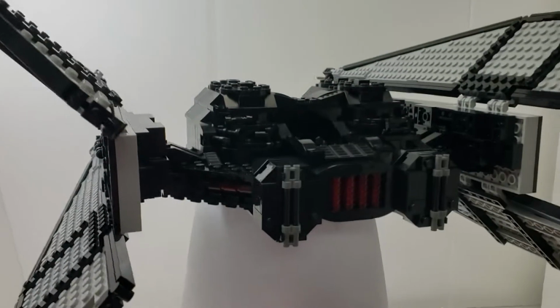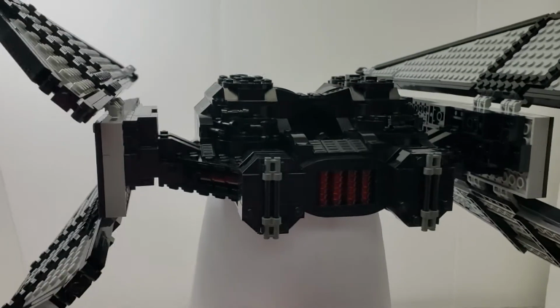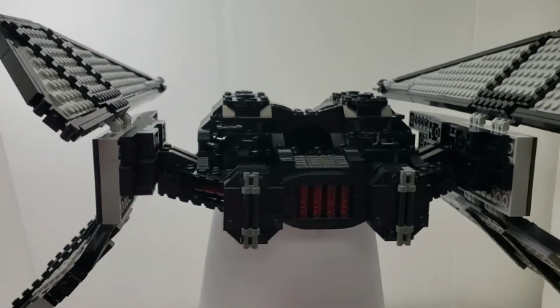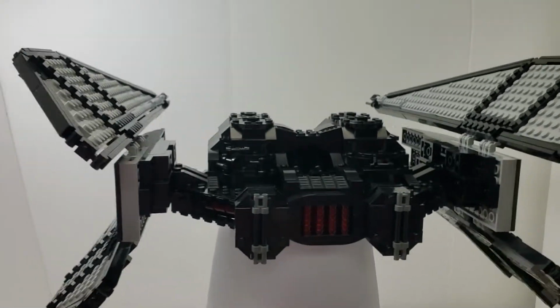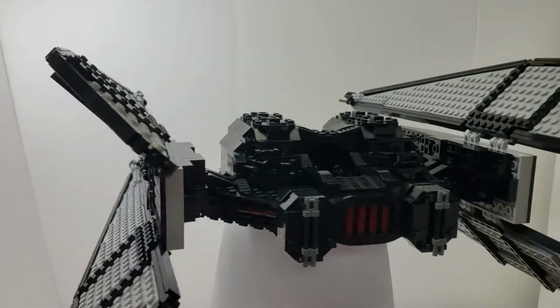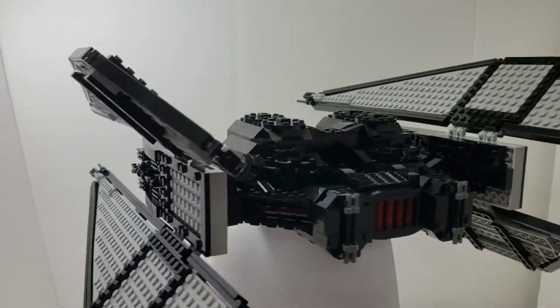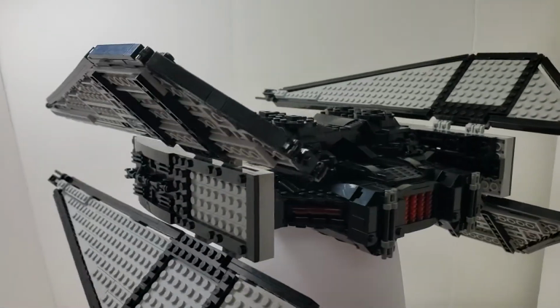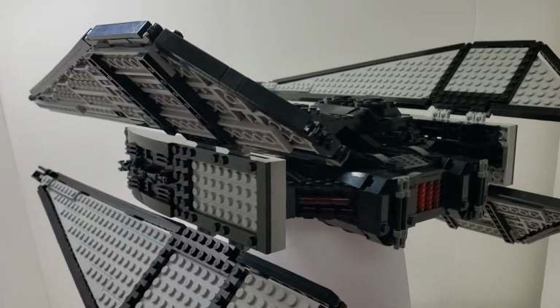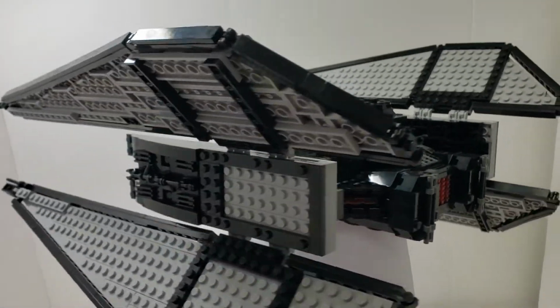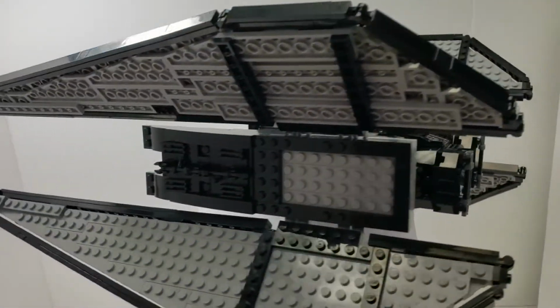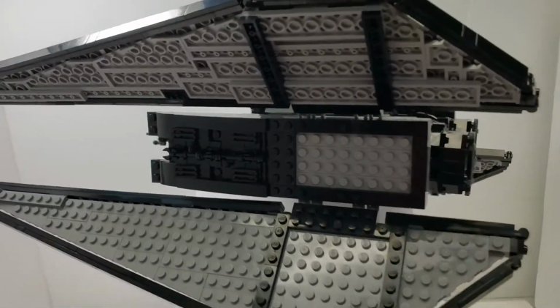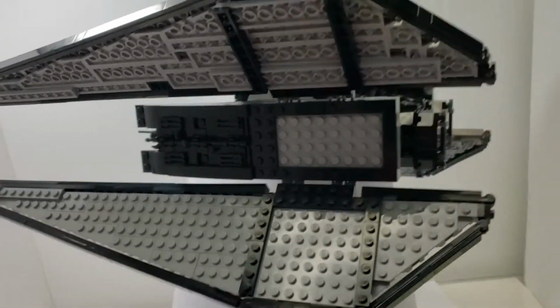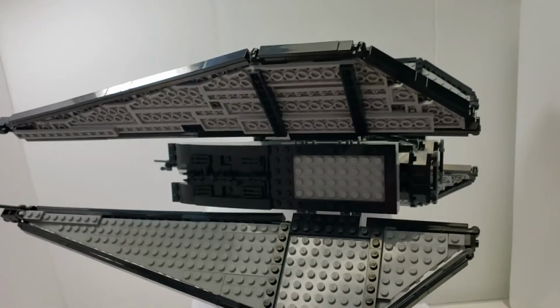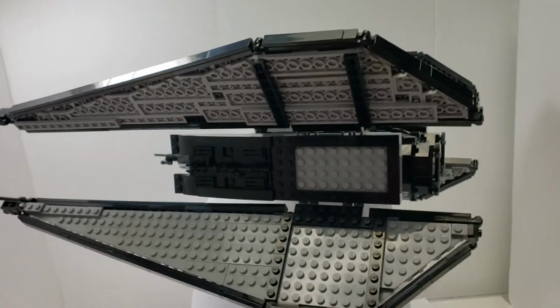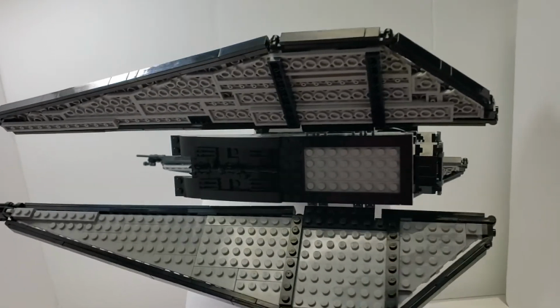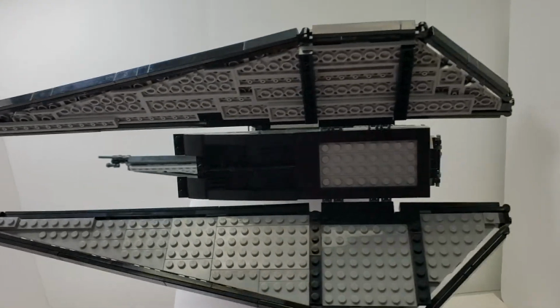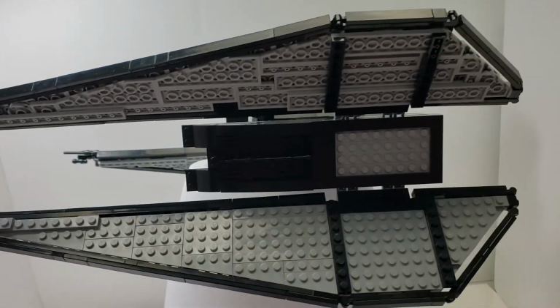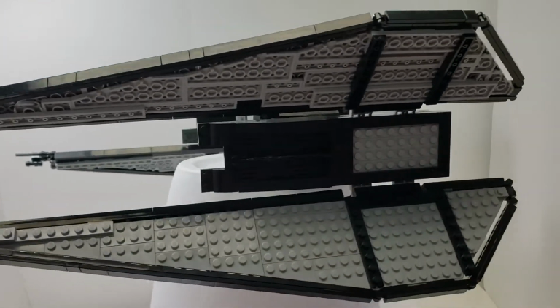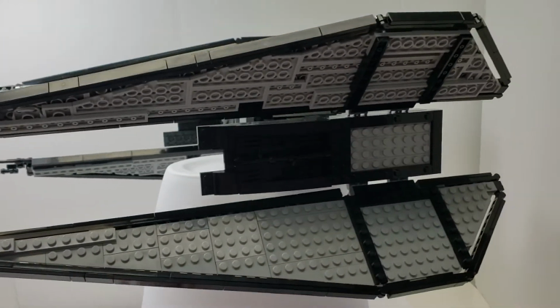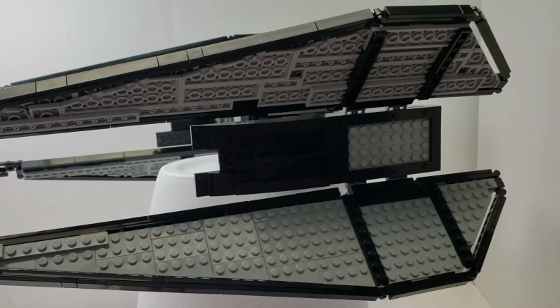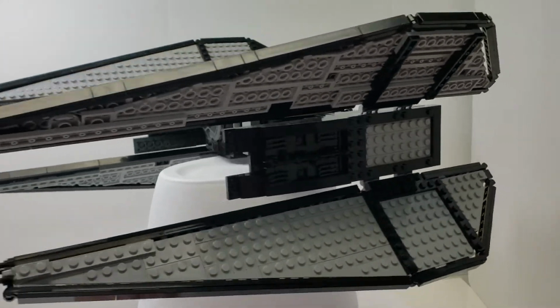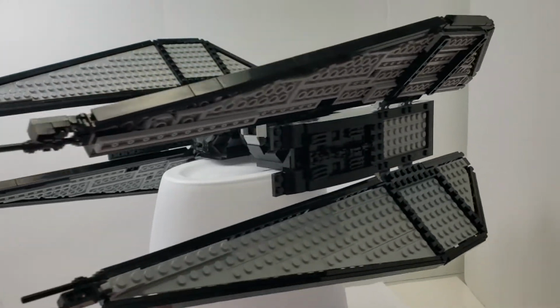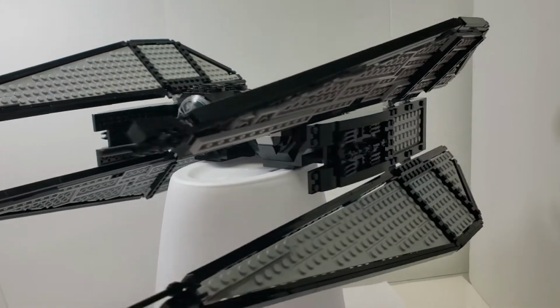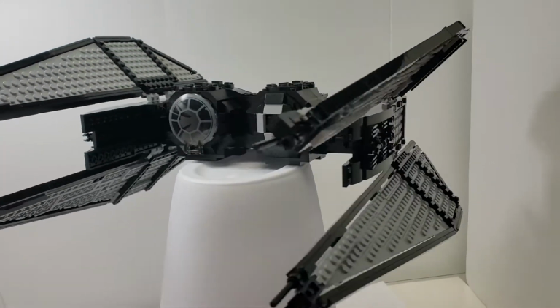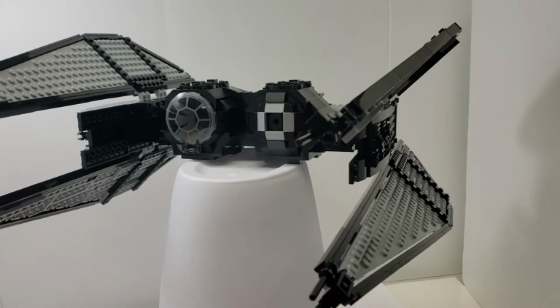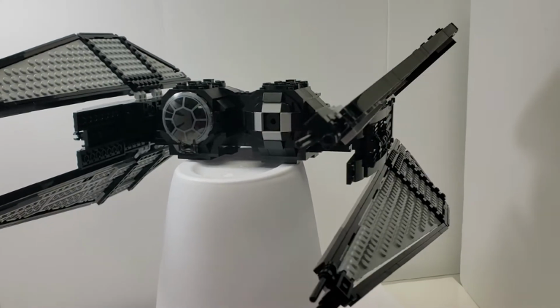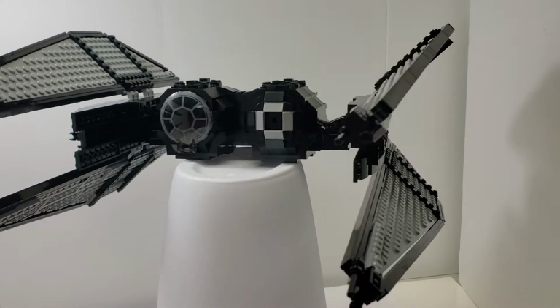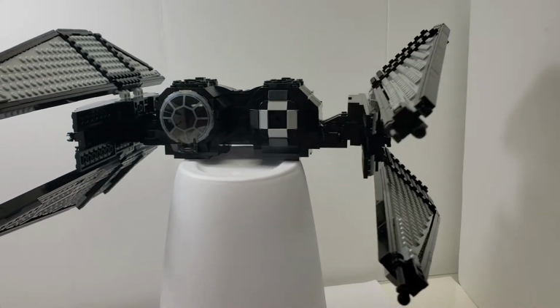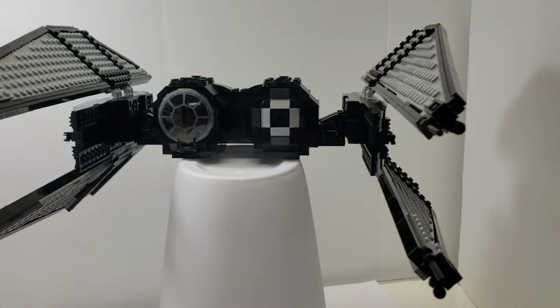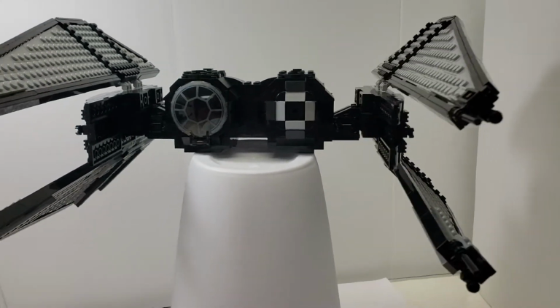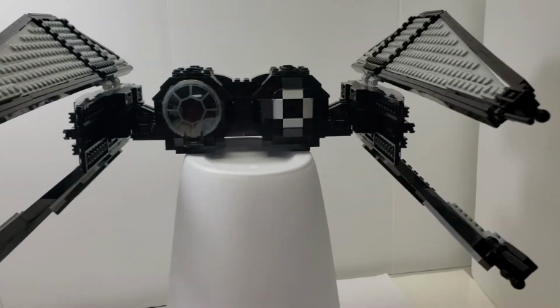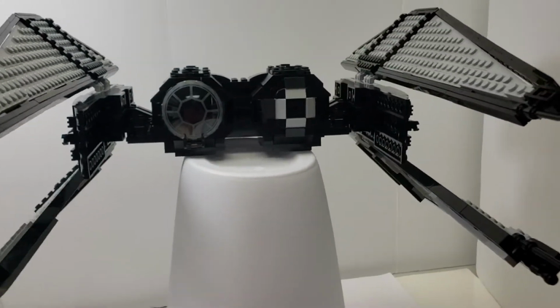I just did this for fun. I just wanted to see if I could make one because I thought the ship looked really cool. It's got two wings at an angle. I tried to use a similar concept to what was on the Kylo Ren TIE Silencer.